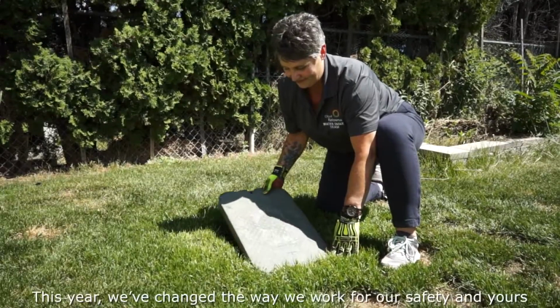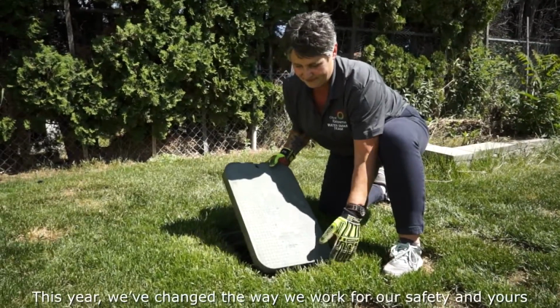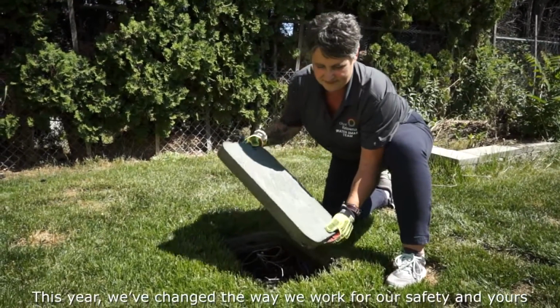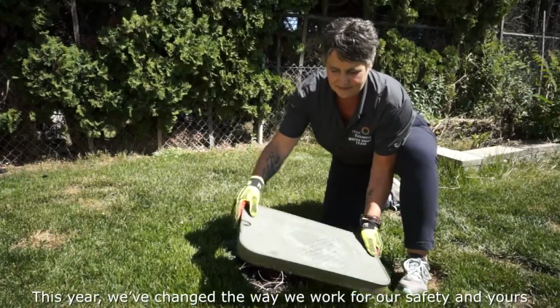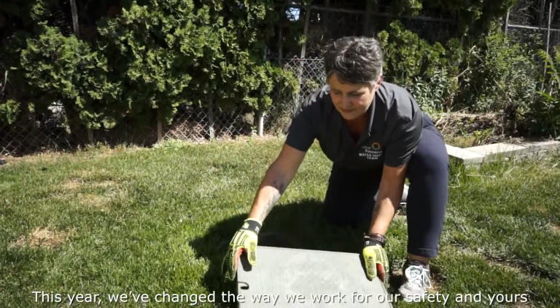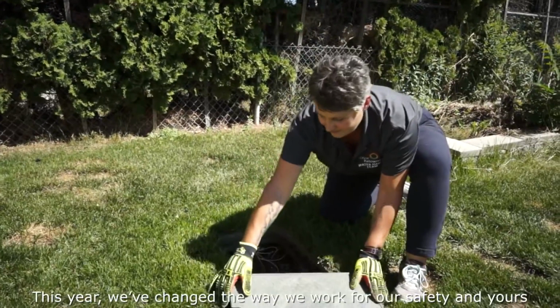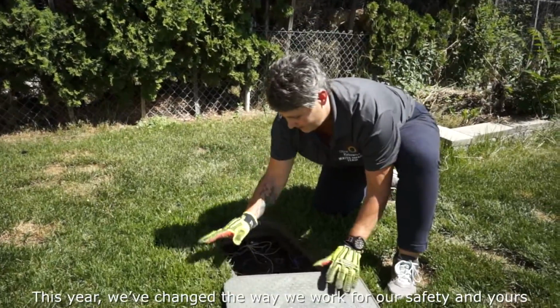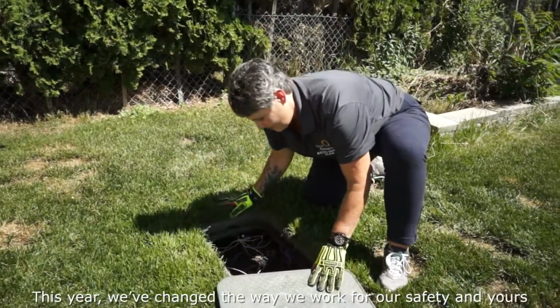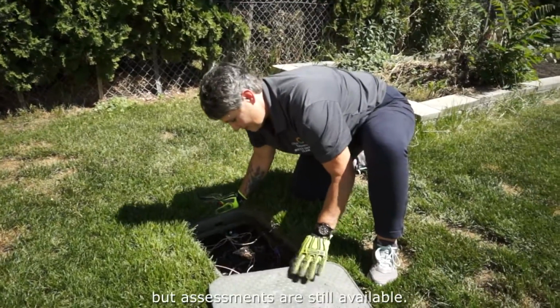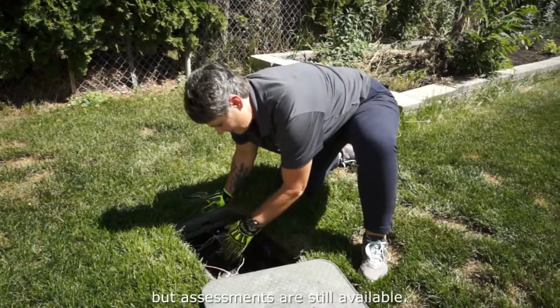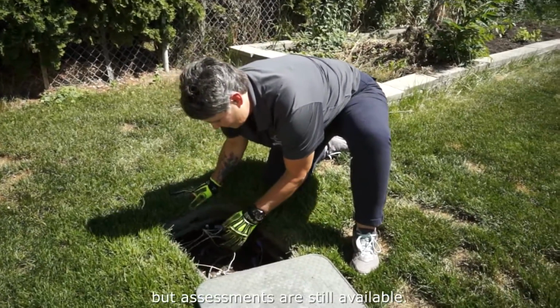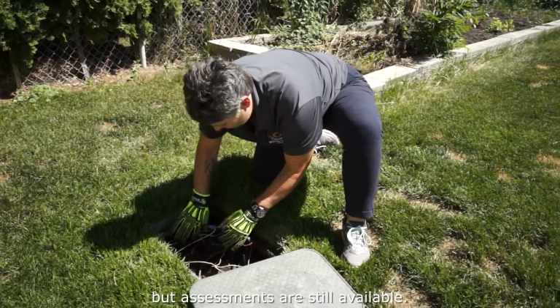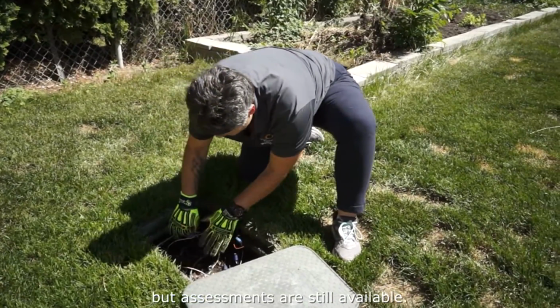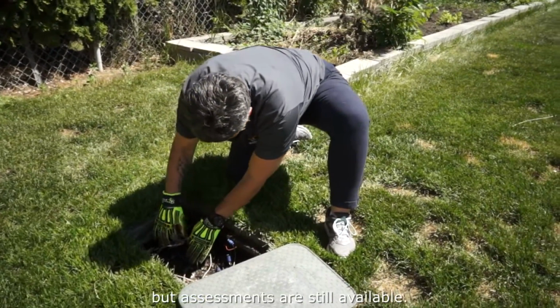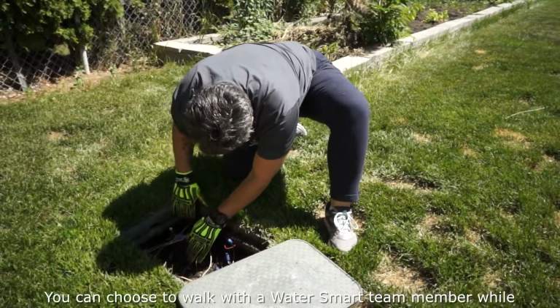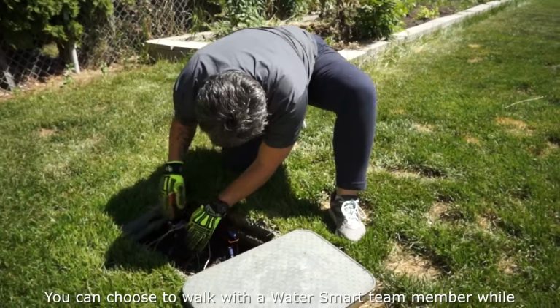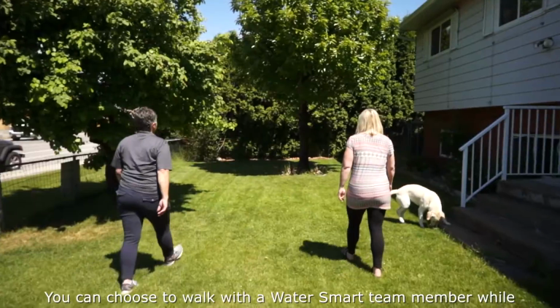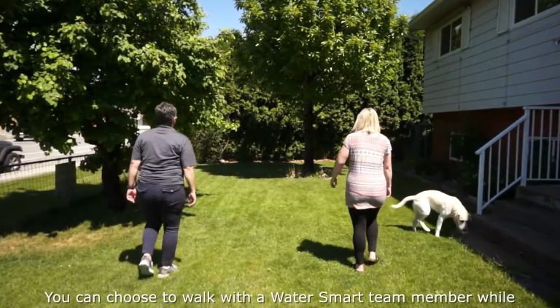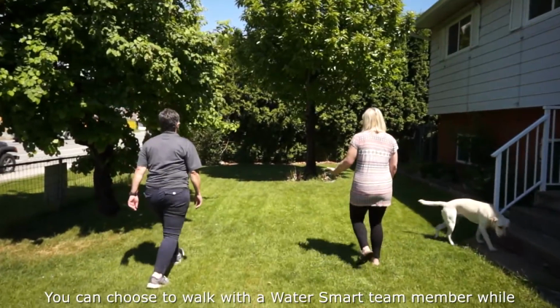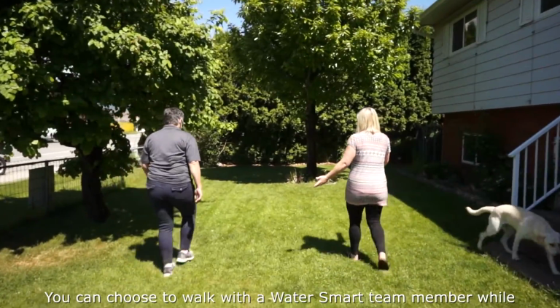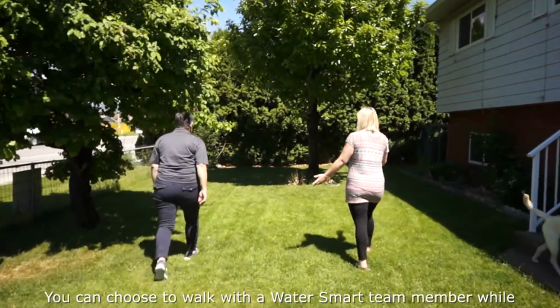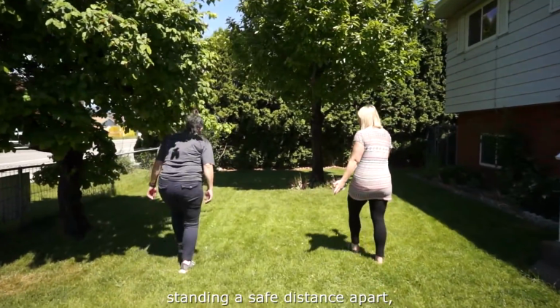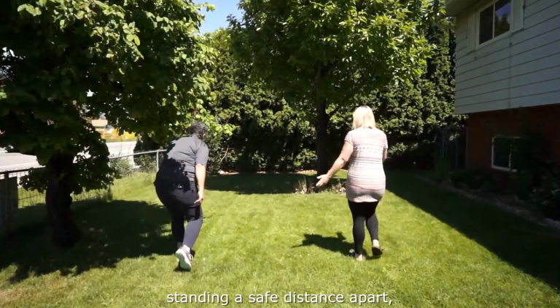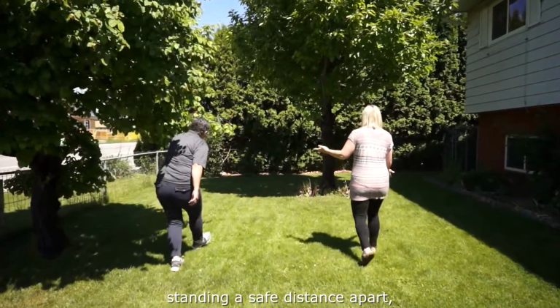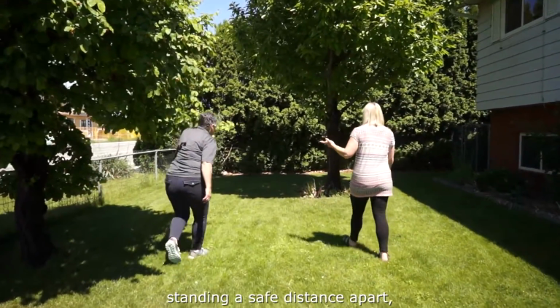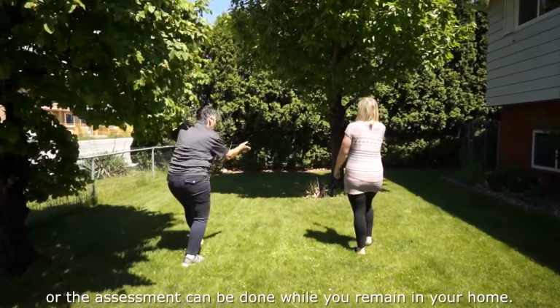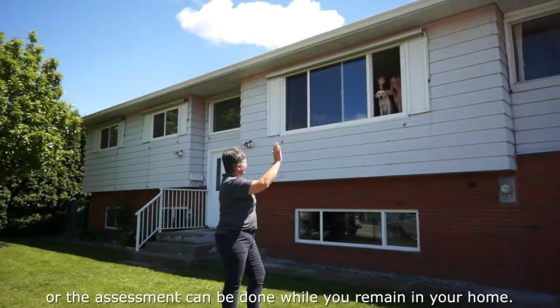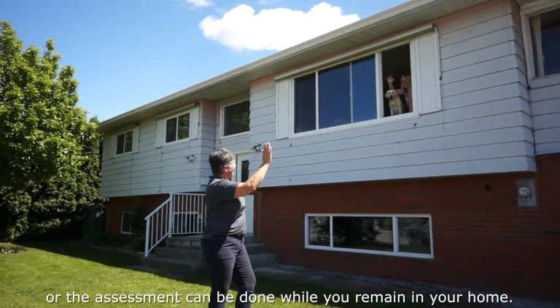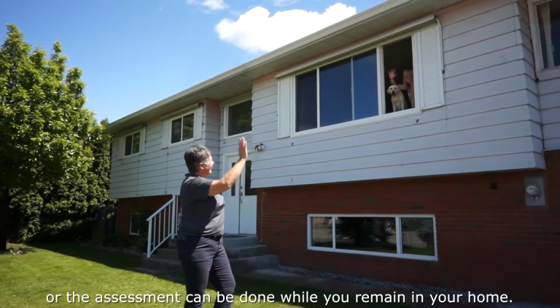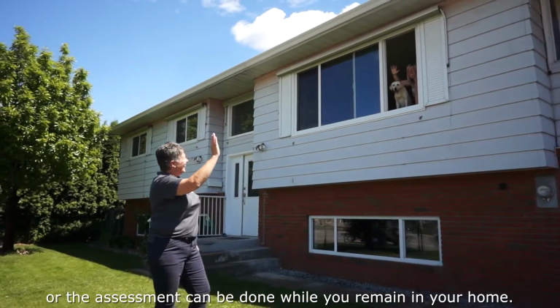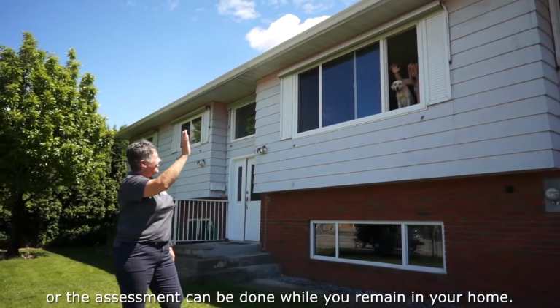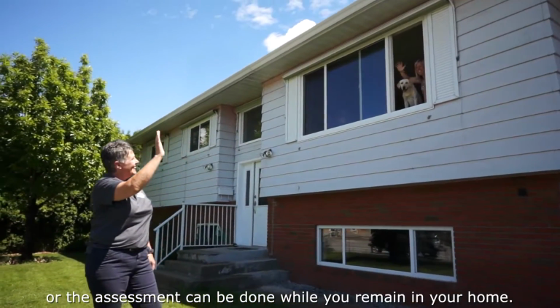This year we've changed the way we work for our safety and yours, but assessments are still available. You can choose to walk with a Water Smart team member while standing a safe distance apart, or the assessment can be done while you remain in your home.